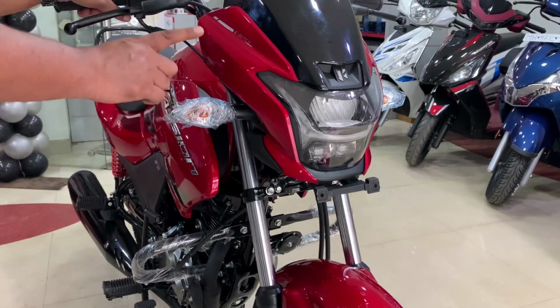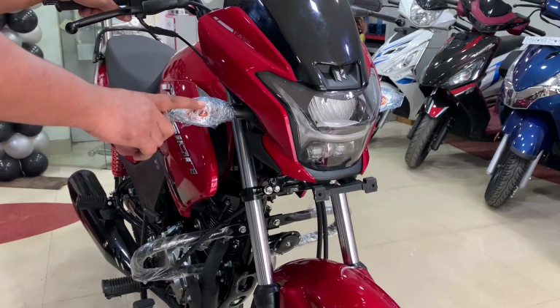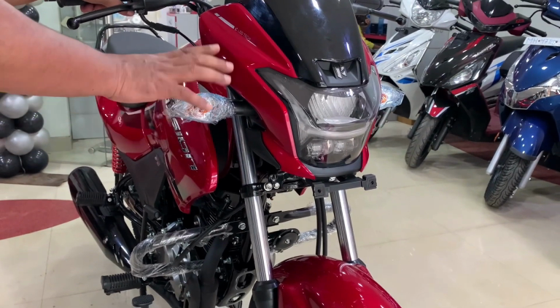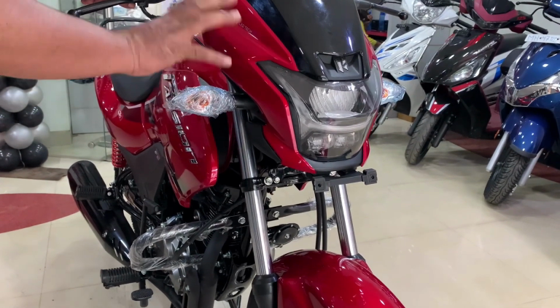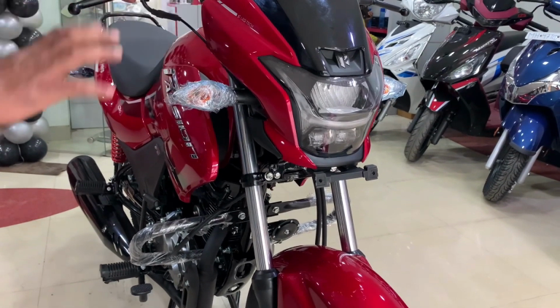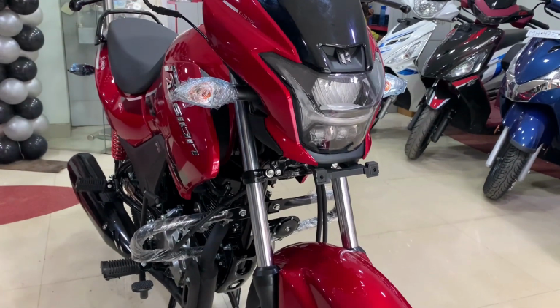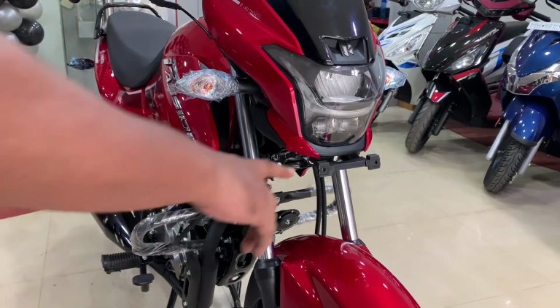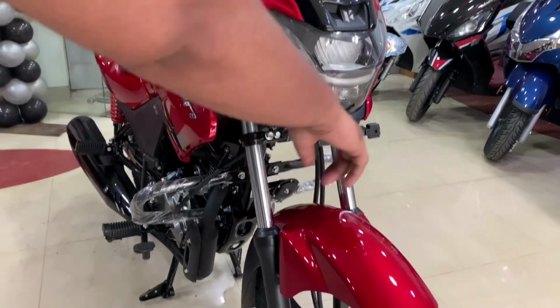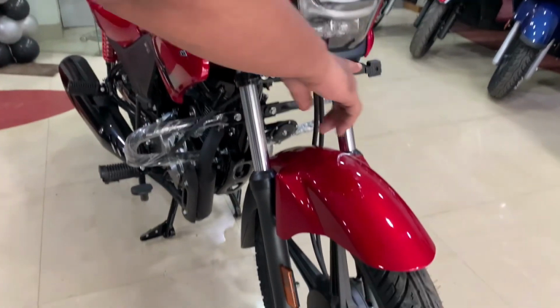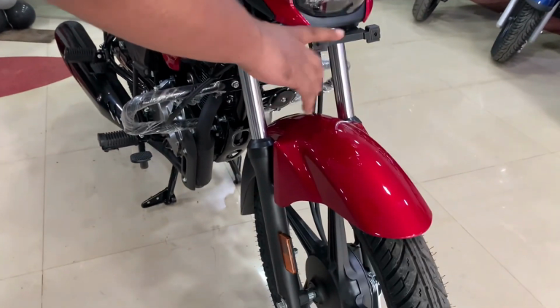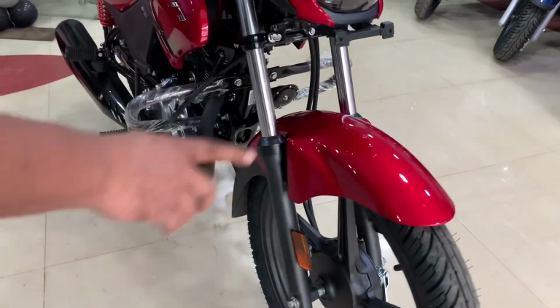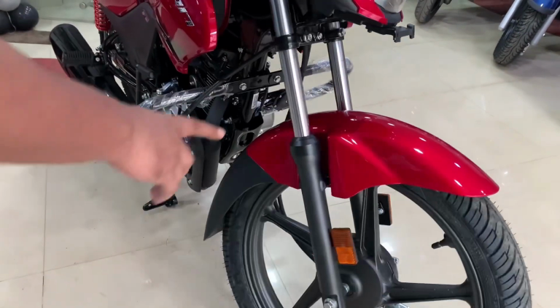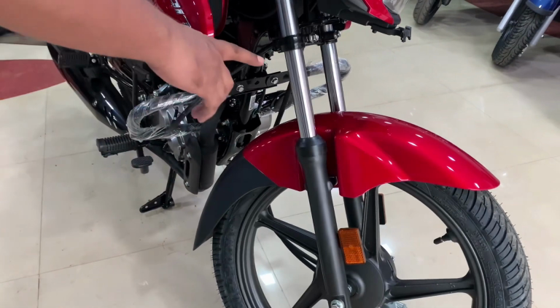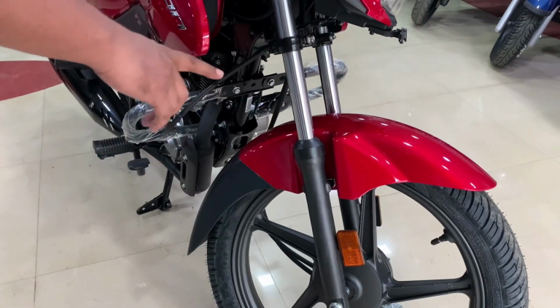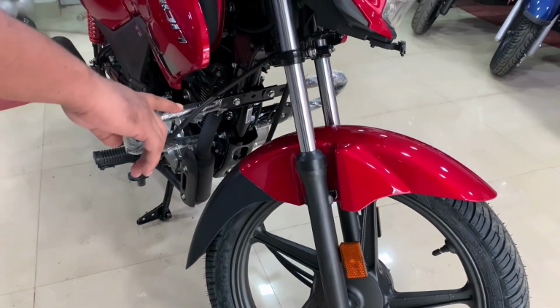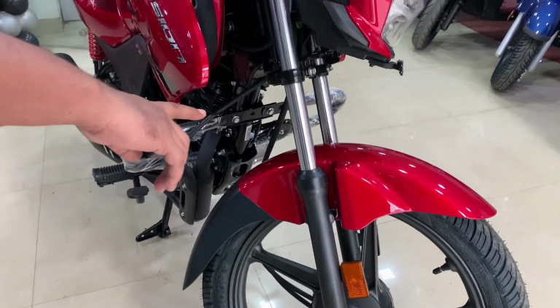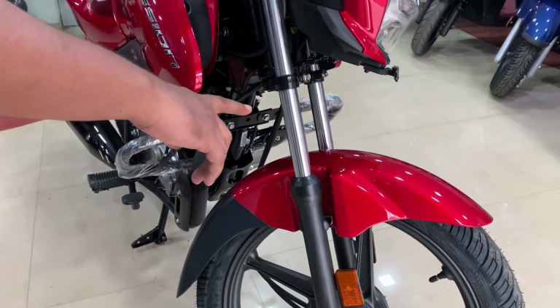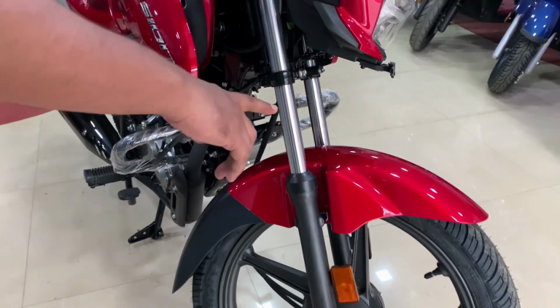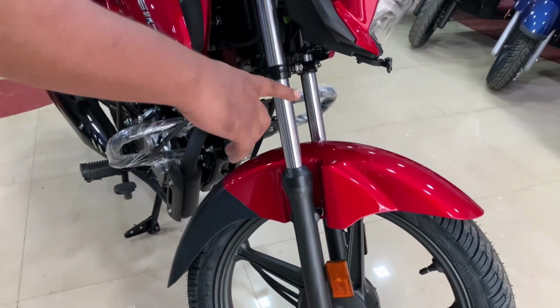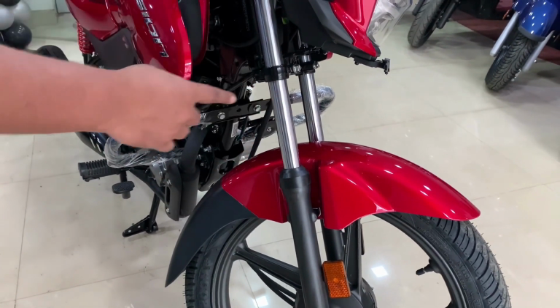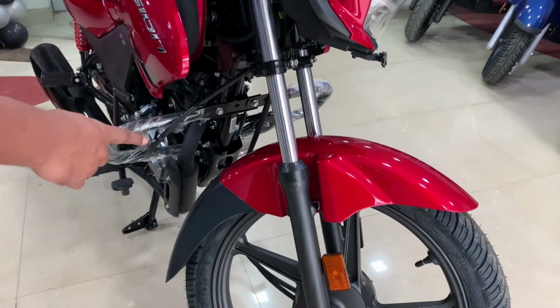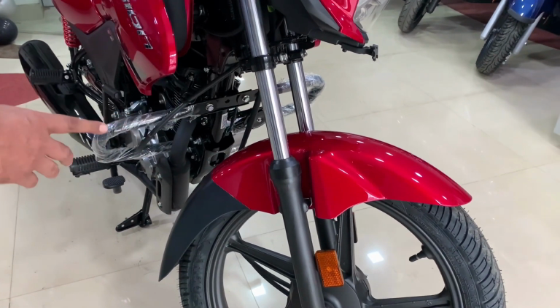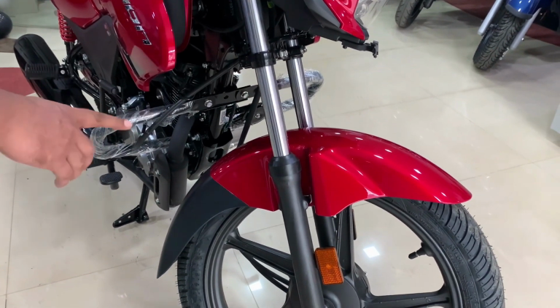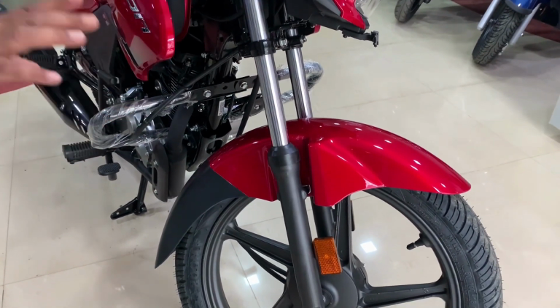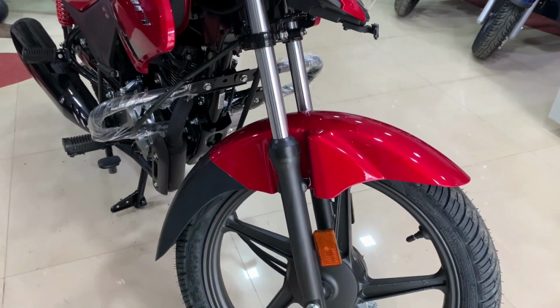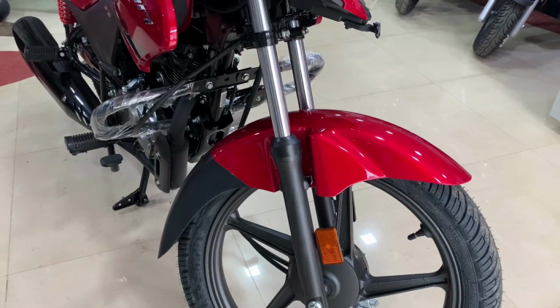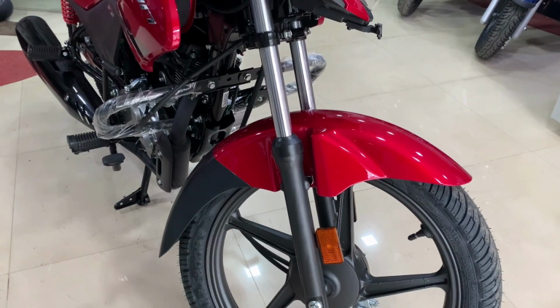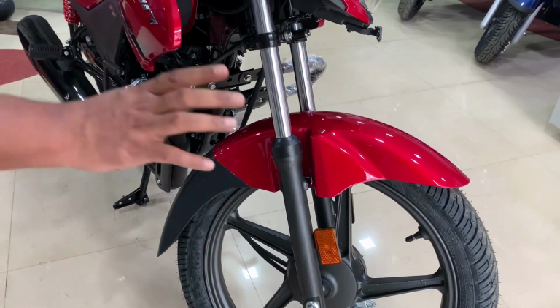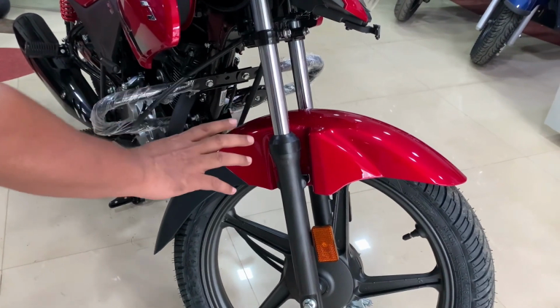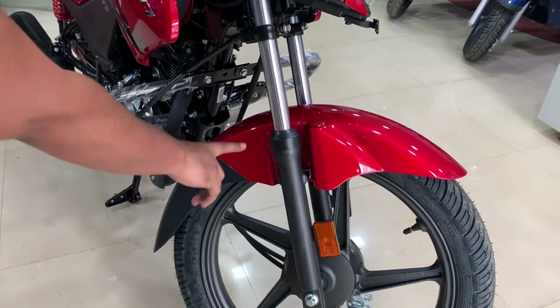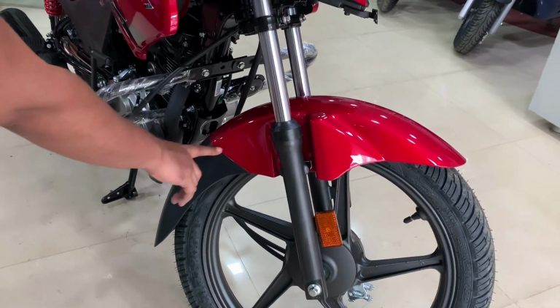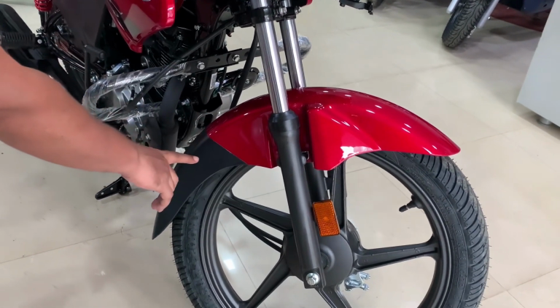A bulb is used for the indicator. There is a high-security number plate. It comes in a dual-tone color — a matte black color, which is a beautiful finish.